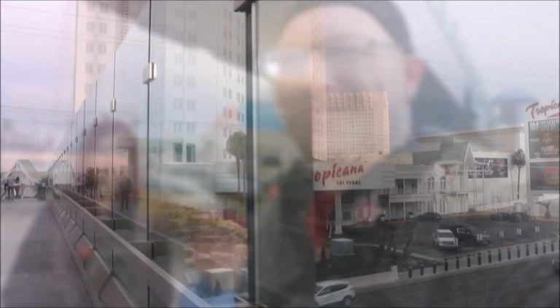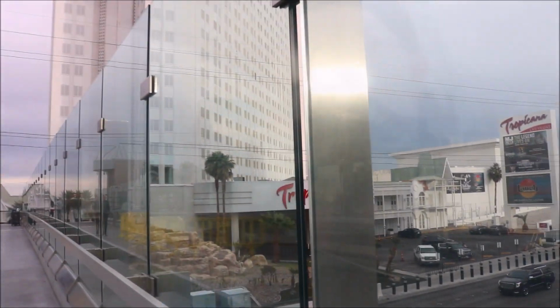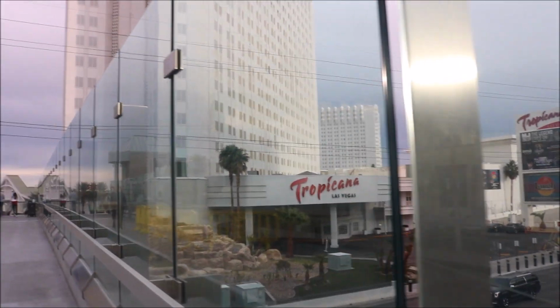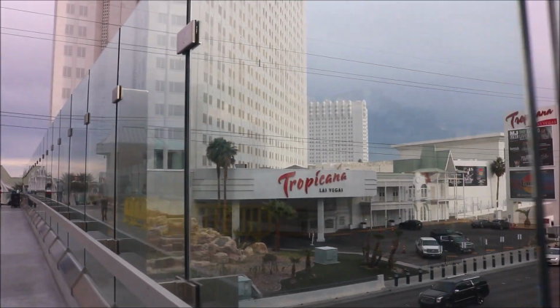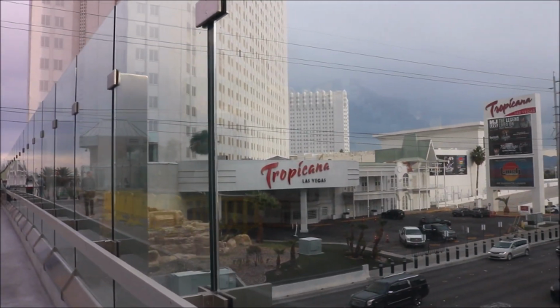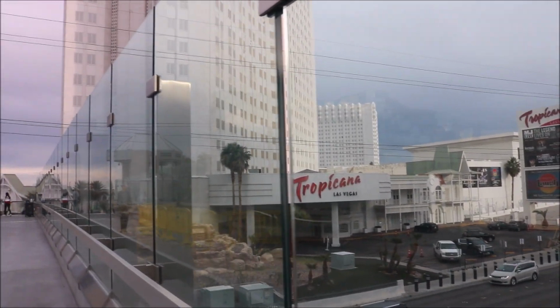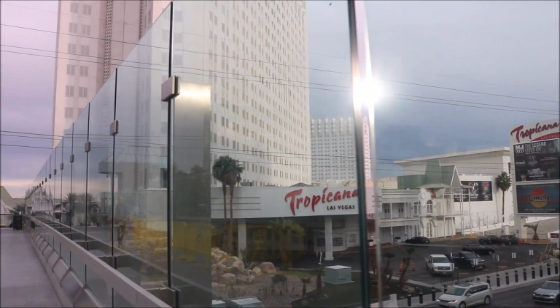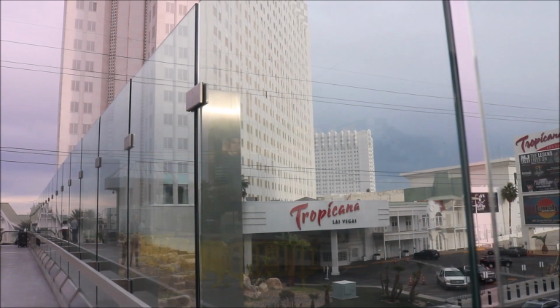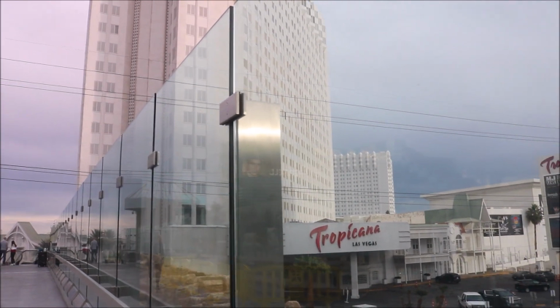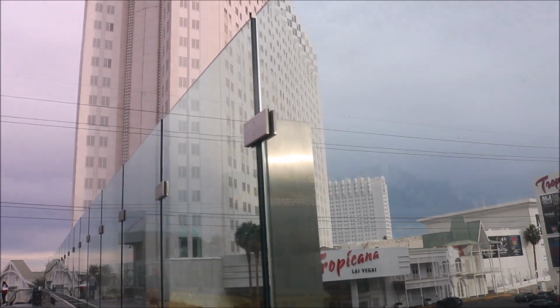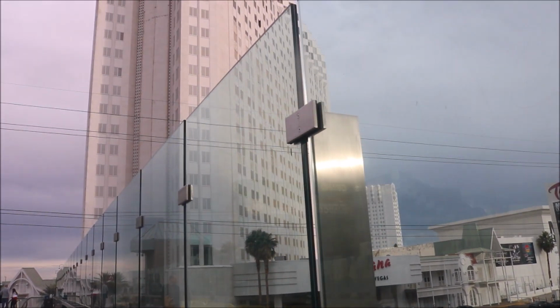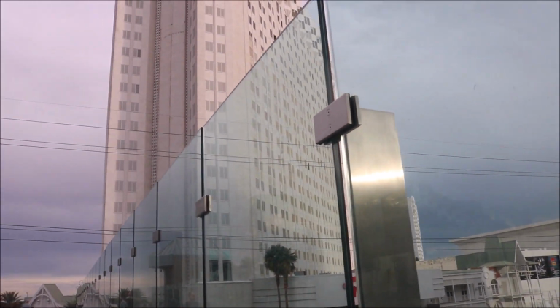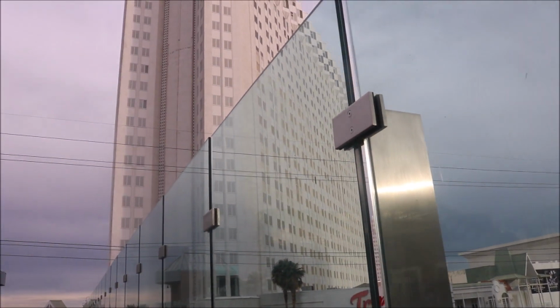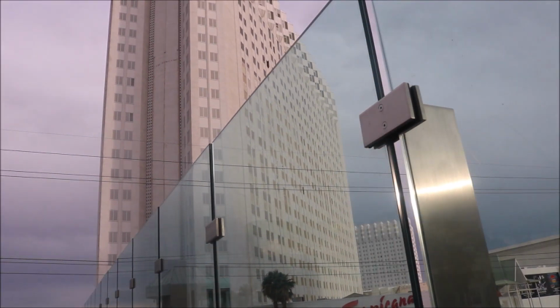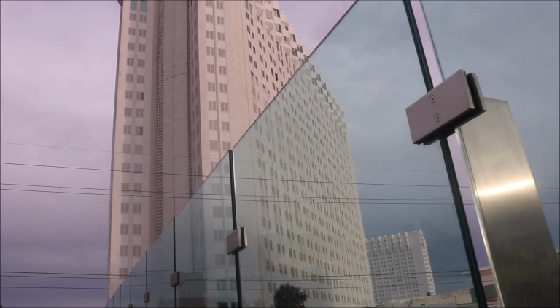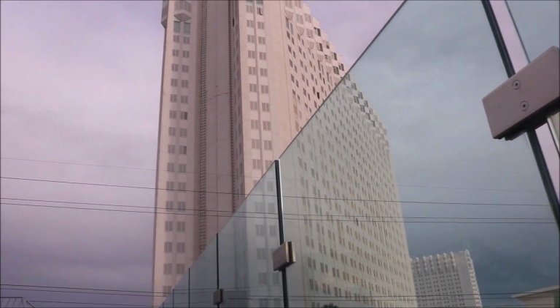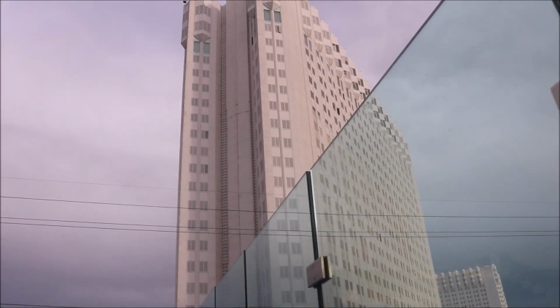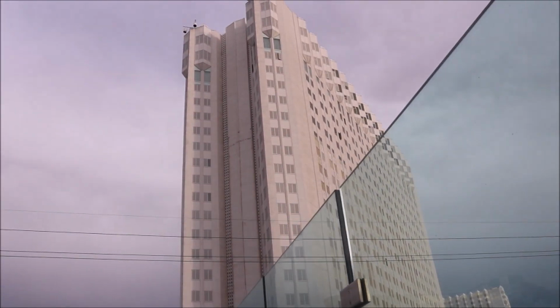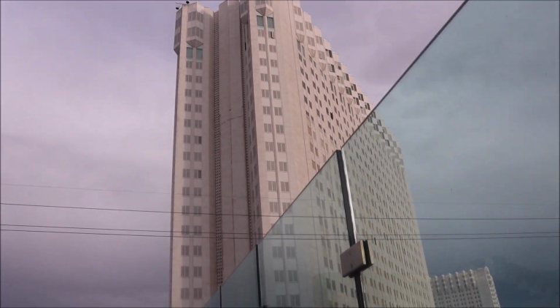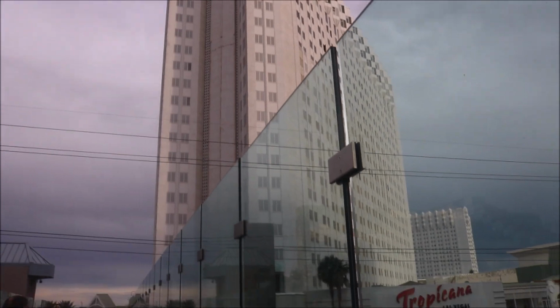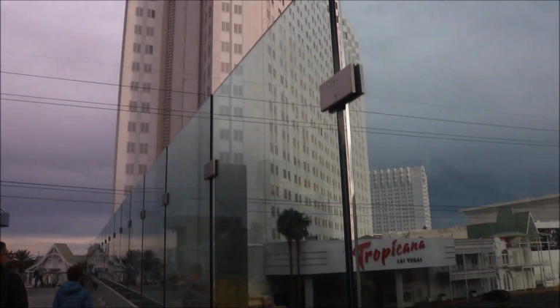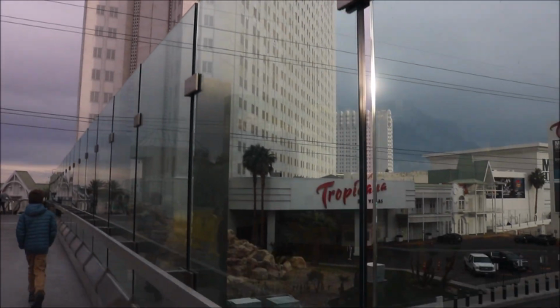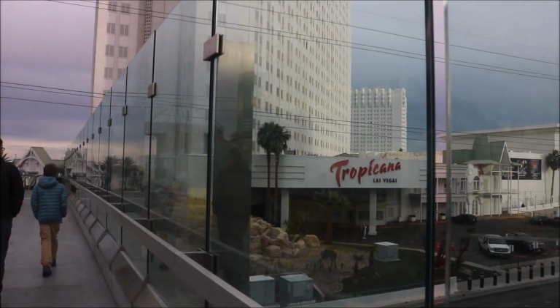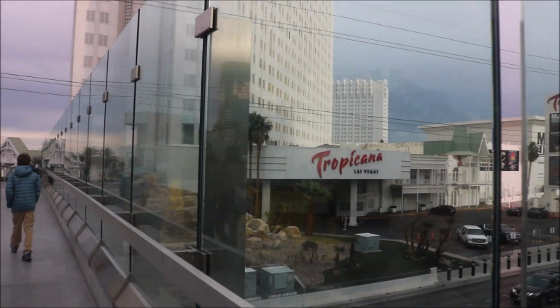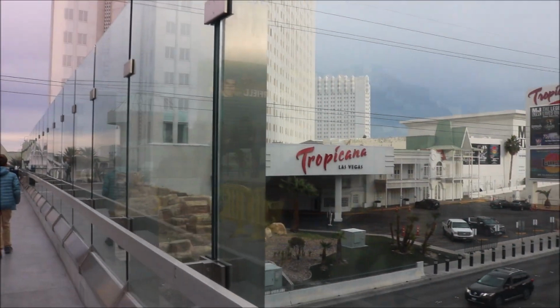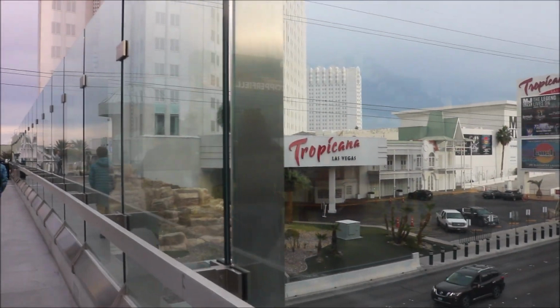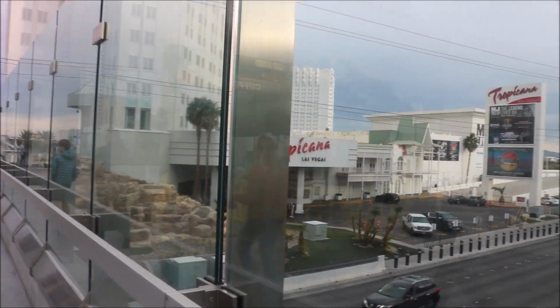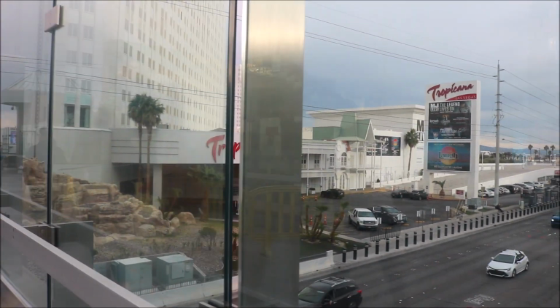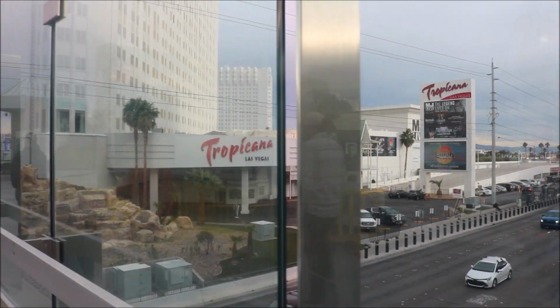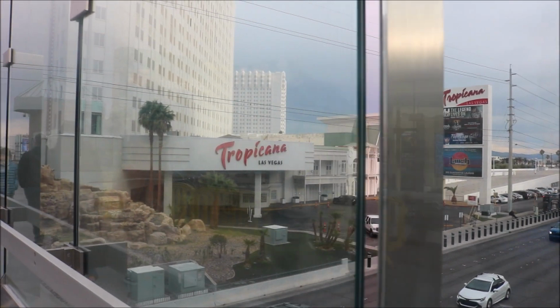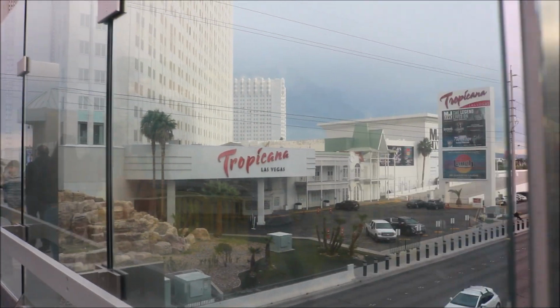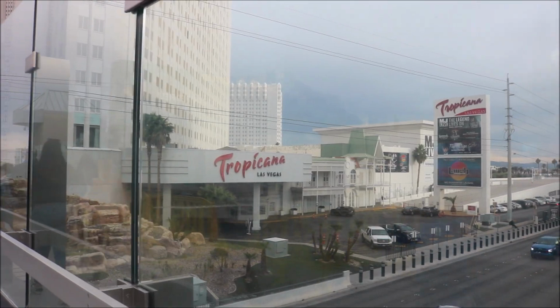Now the Tropicana Las Vegas is a hotel and casino on the Las Vegas Strip in Paradise, Nevada. It is owned and operated by Gaming and Leisure Properties, and operated by Penn National Gaming.